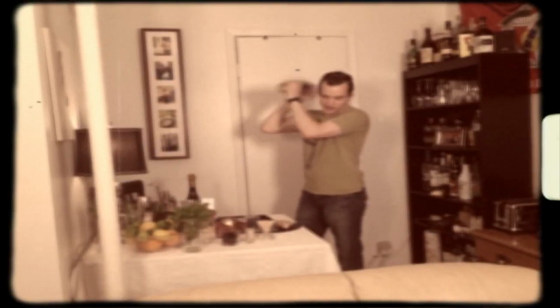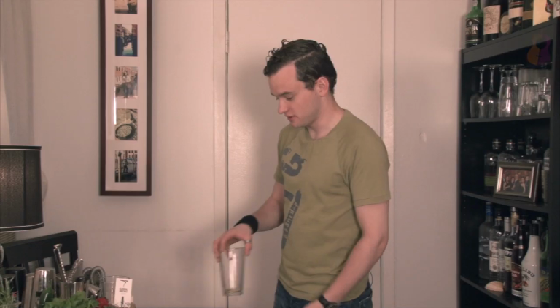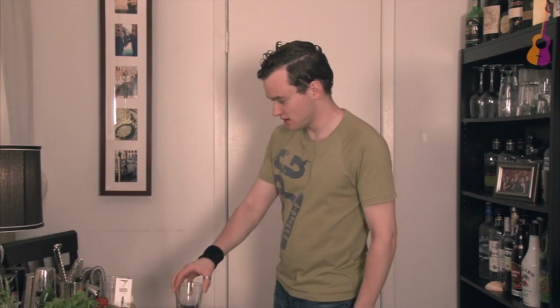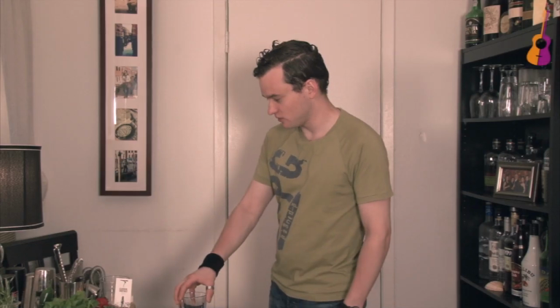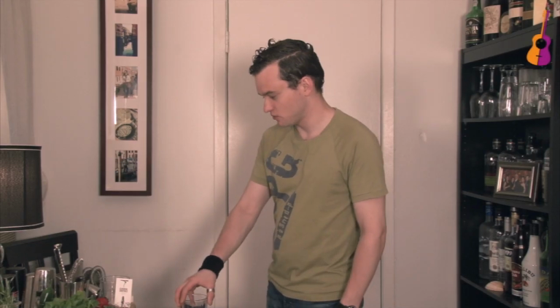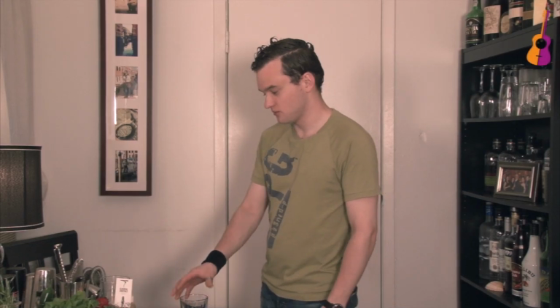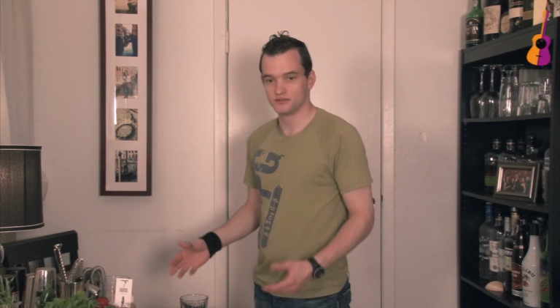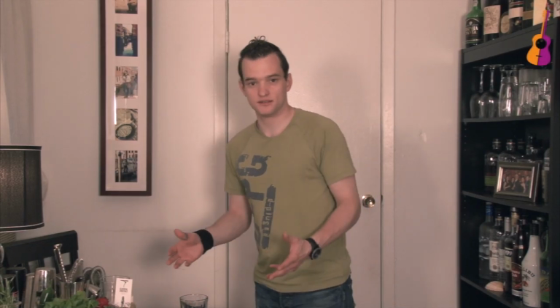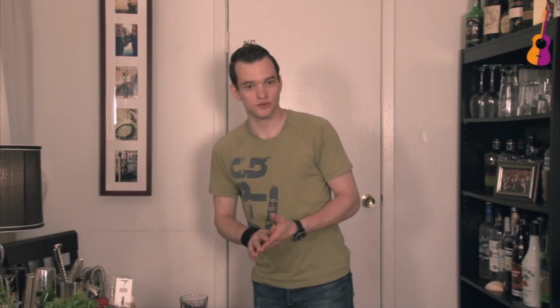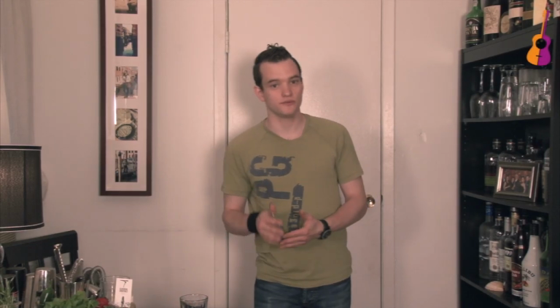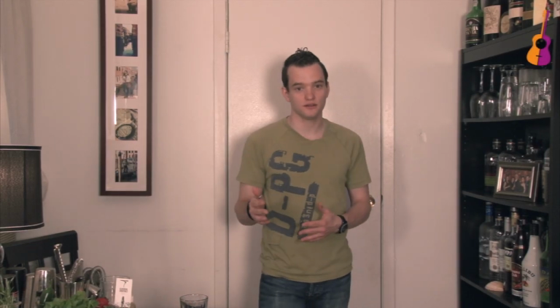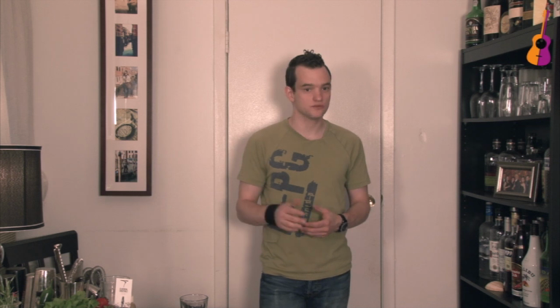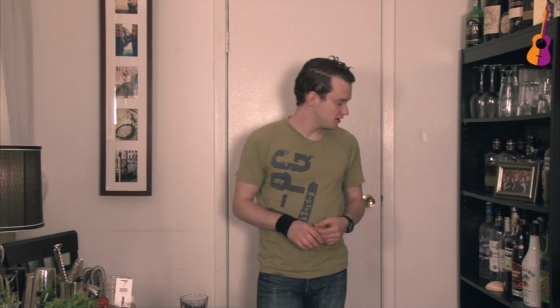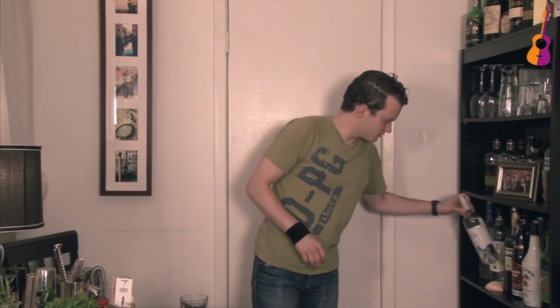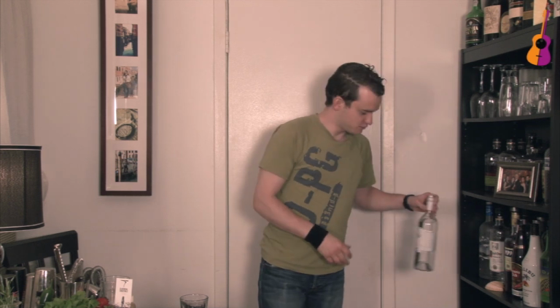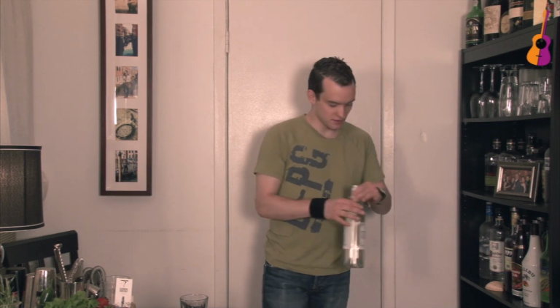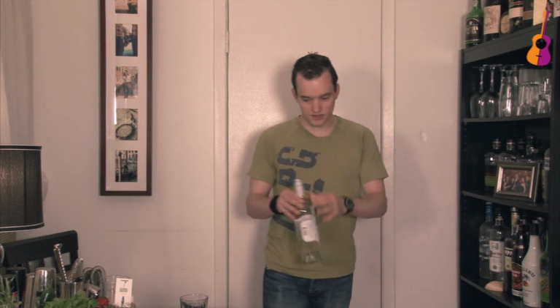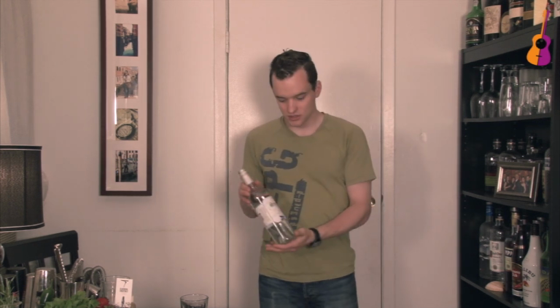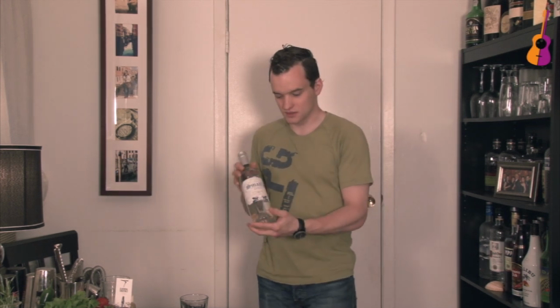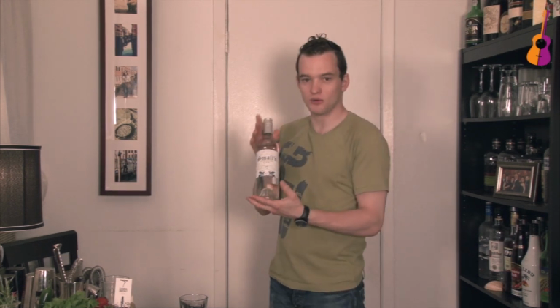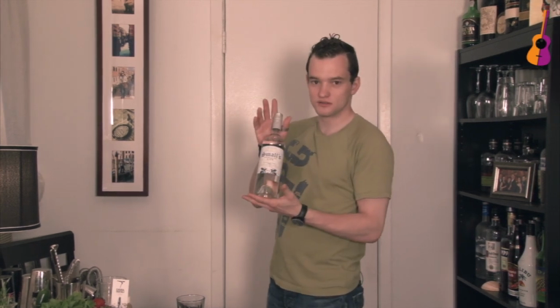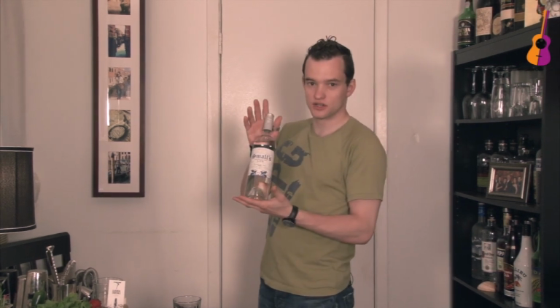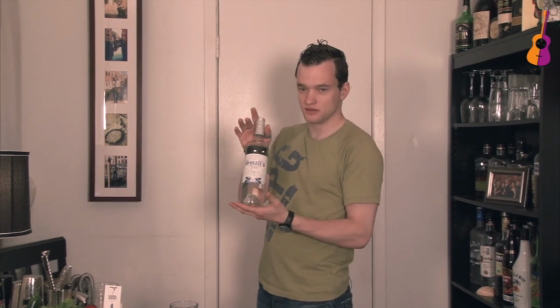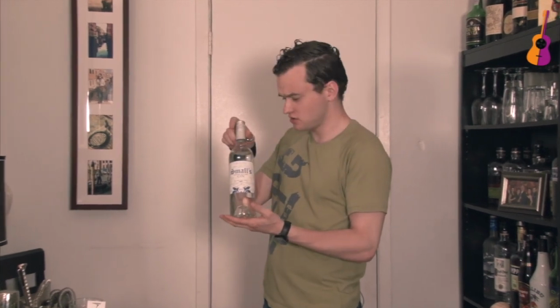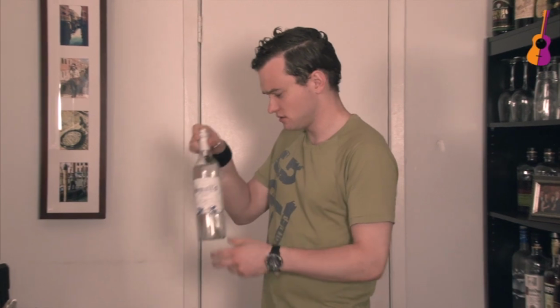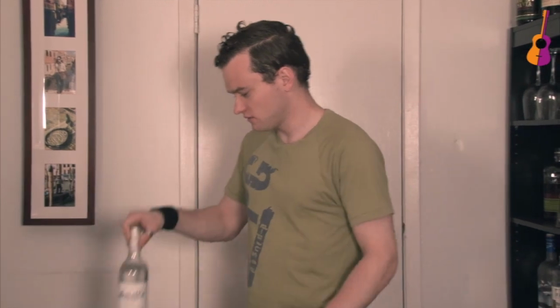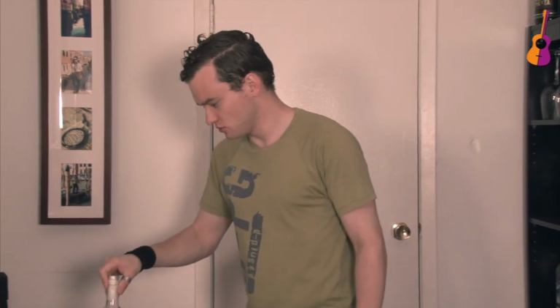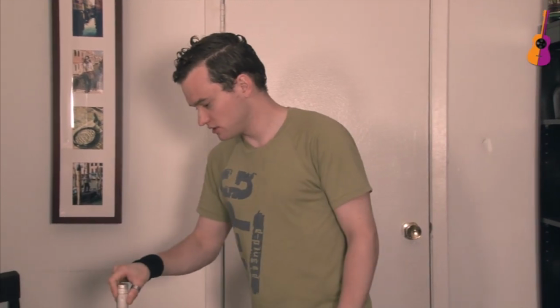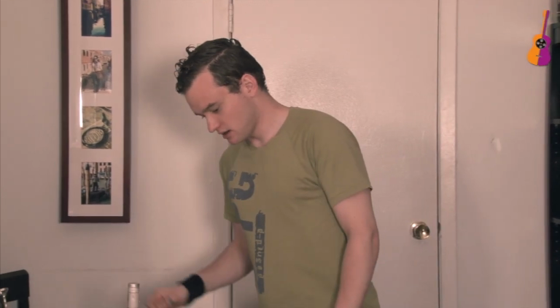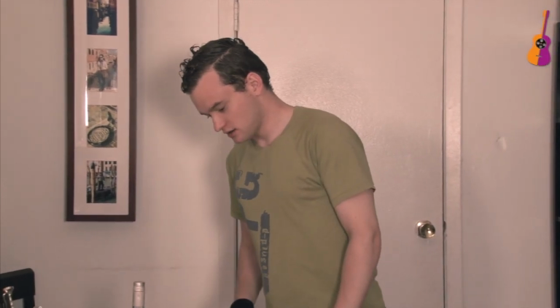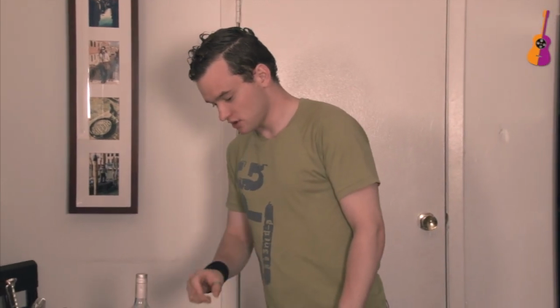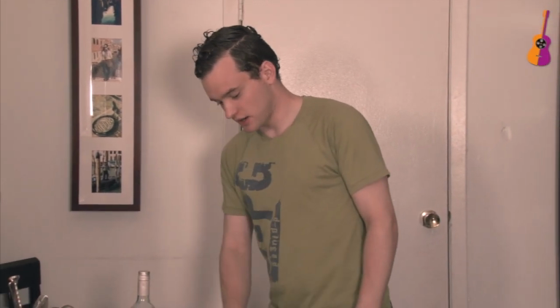Today I will be working with gin, since we worked with vodka on the first one. In this particular case I will be using small gin. It's a very good gin, very smooth. Smooth is always great.